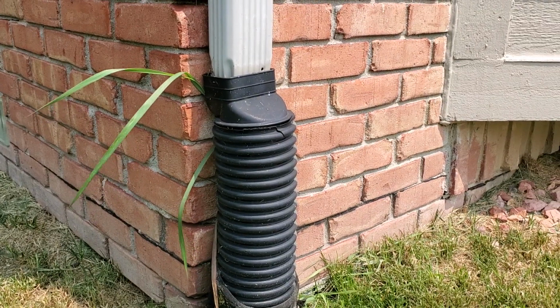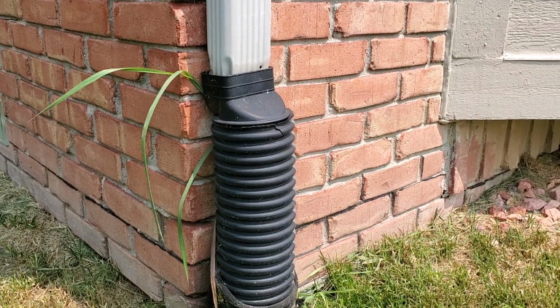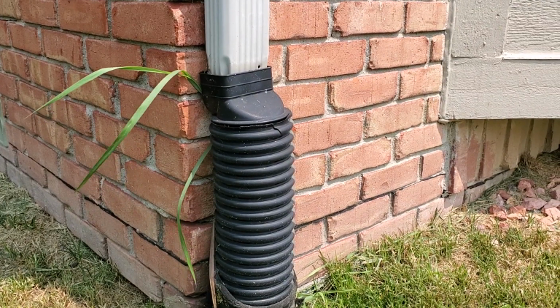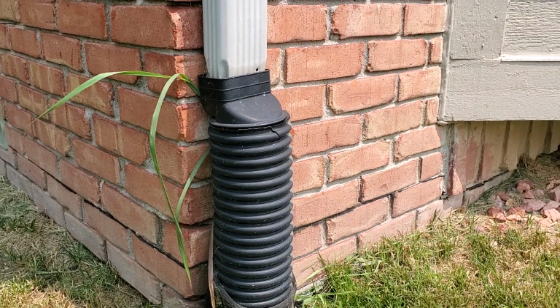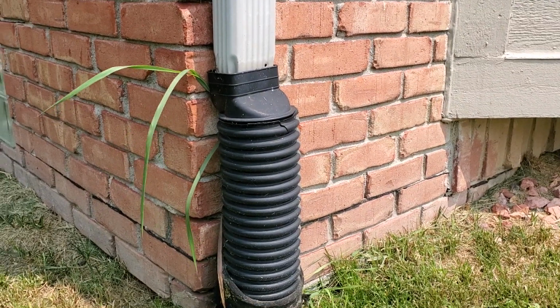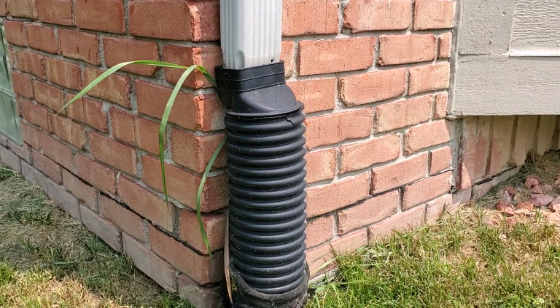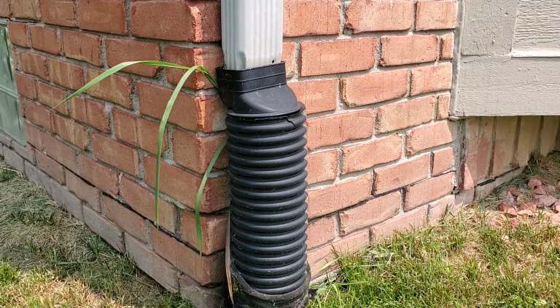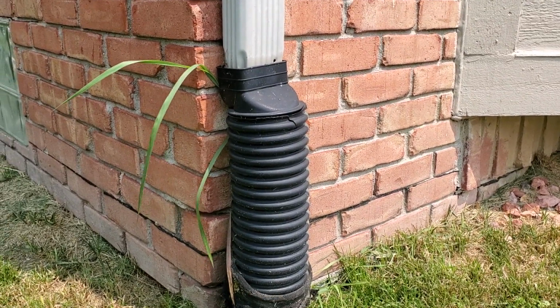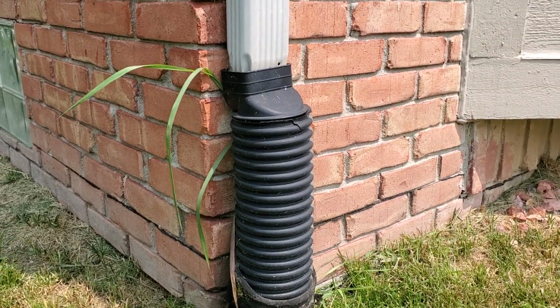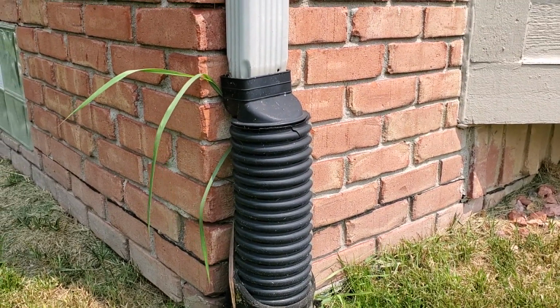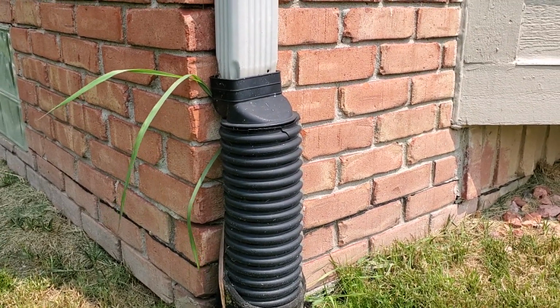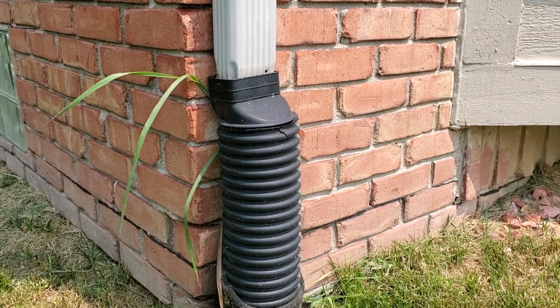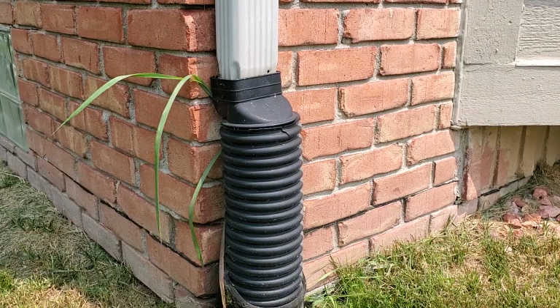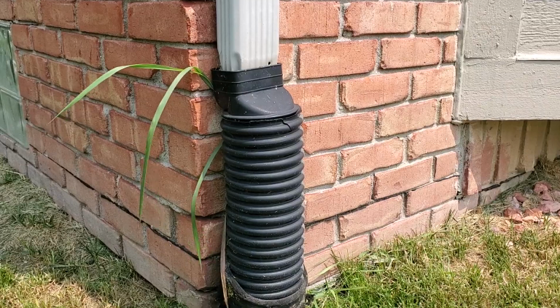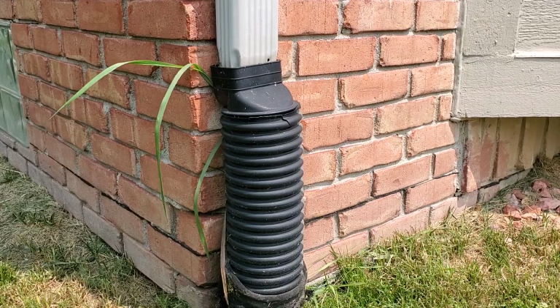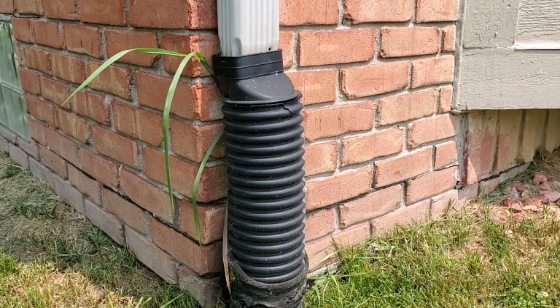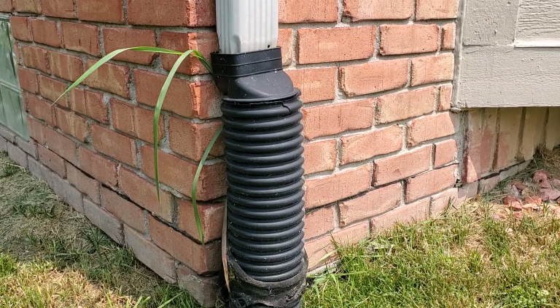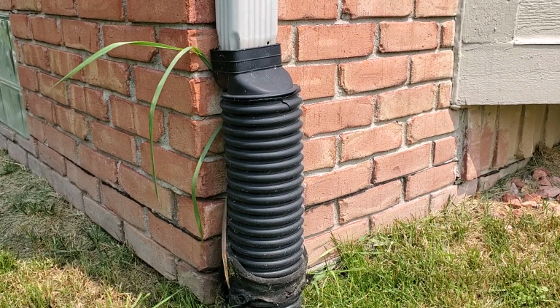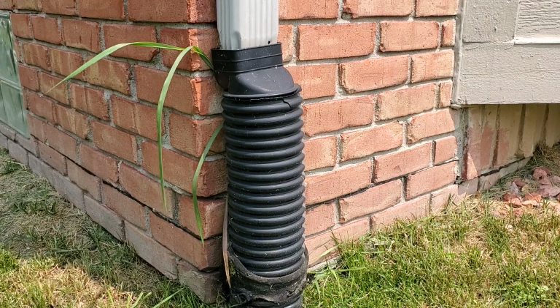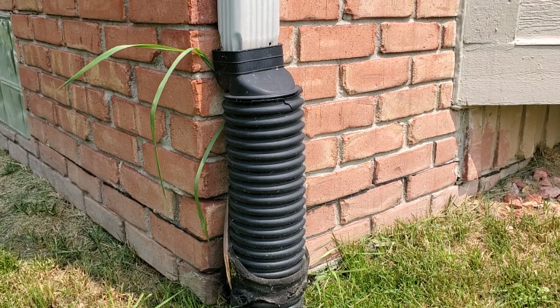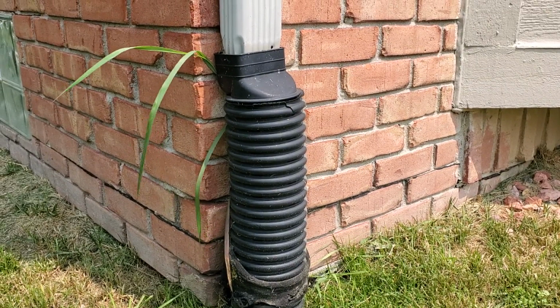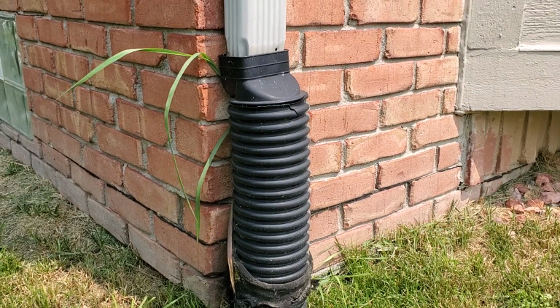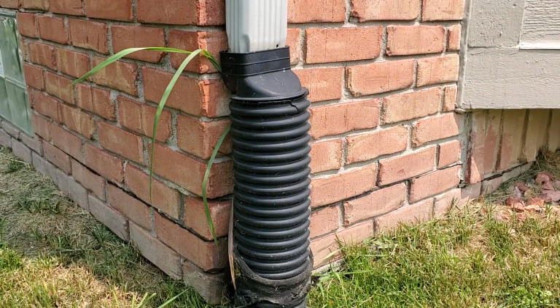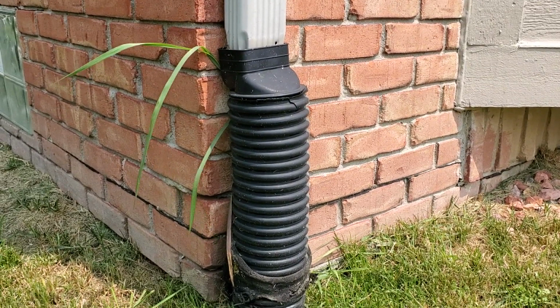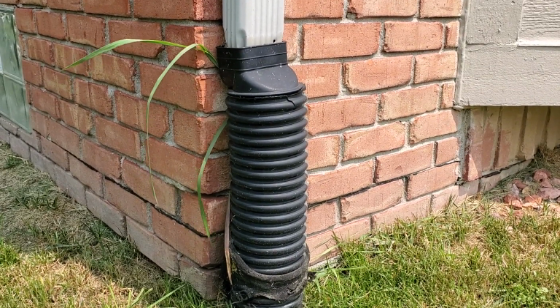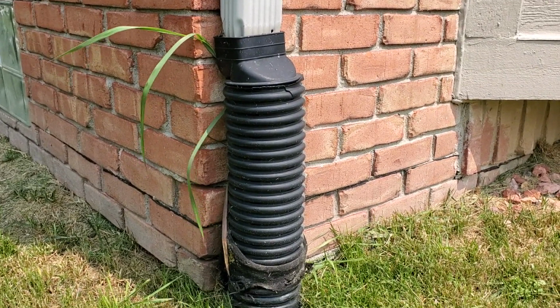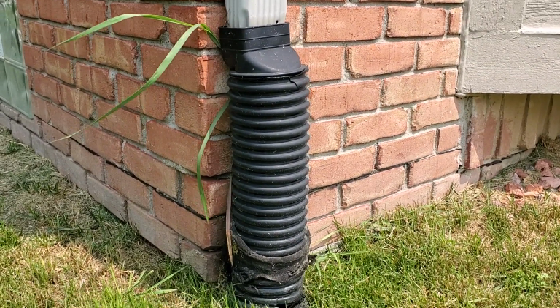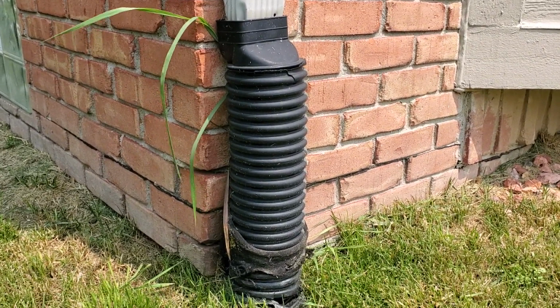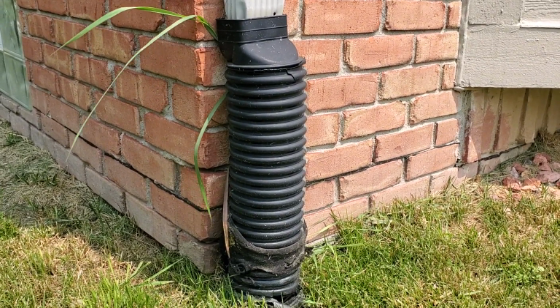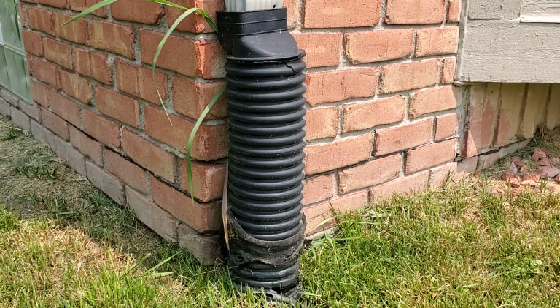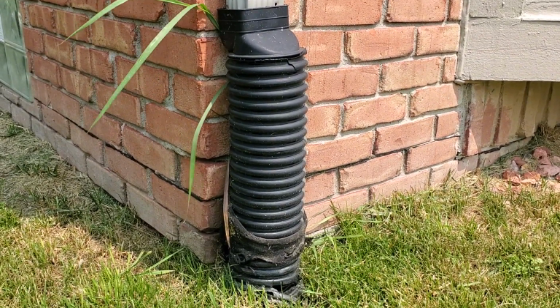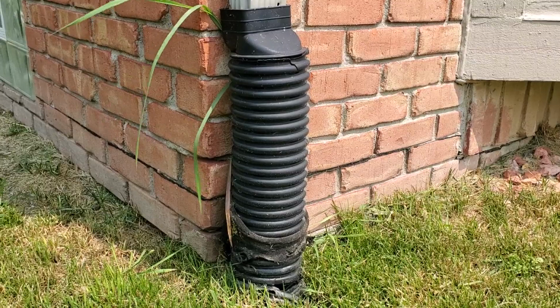Welcome to the French Drain Man Channel. I'm going to take you through some what-not-to-do's and then I'm going to show you one of our systems.